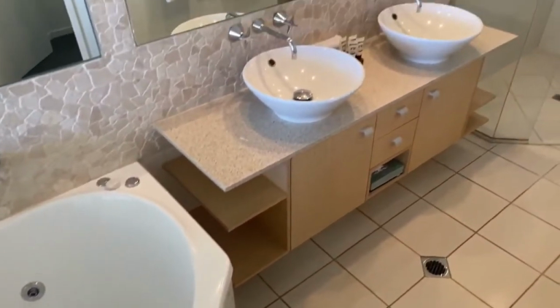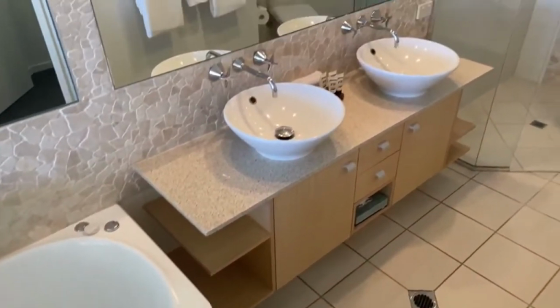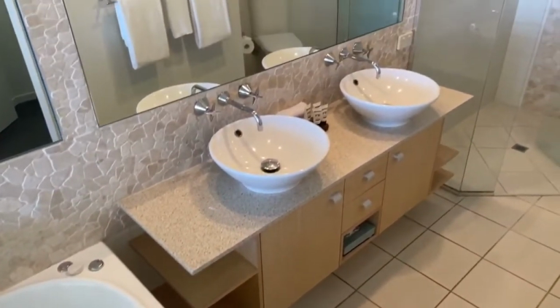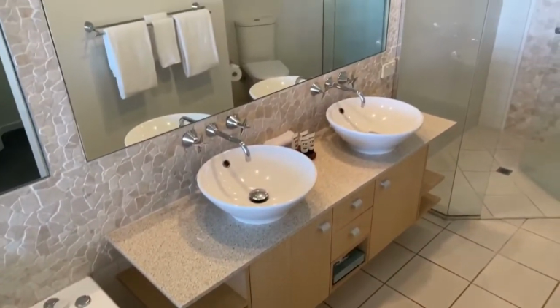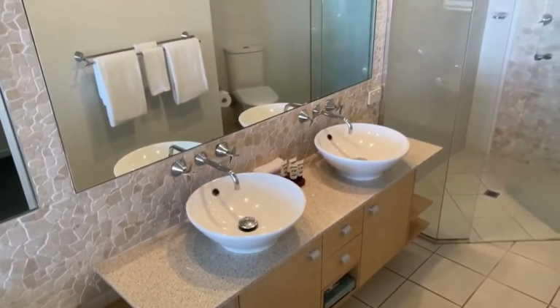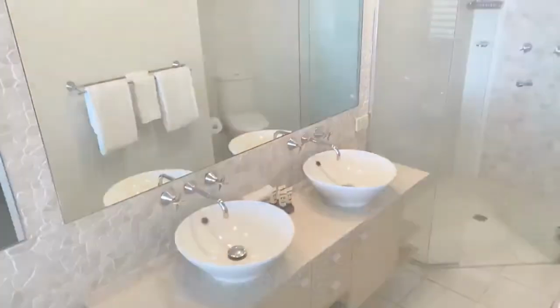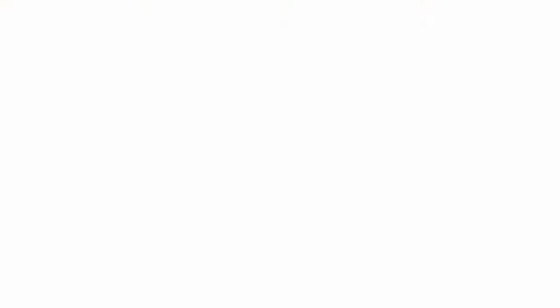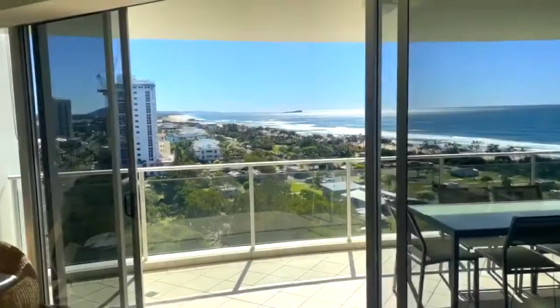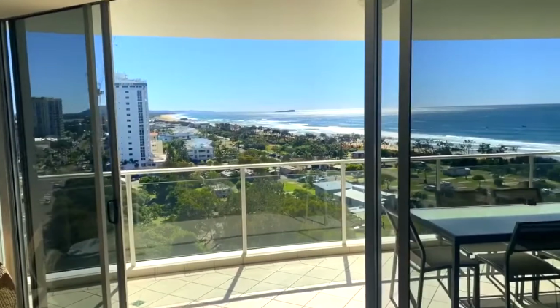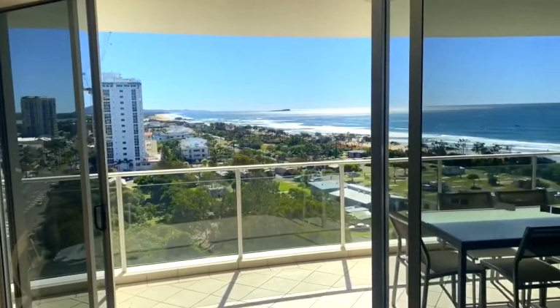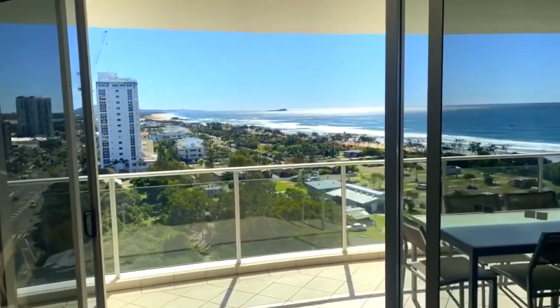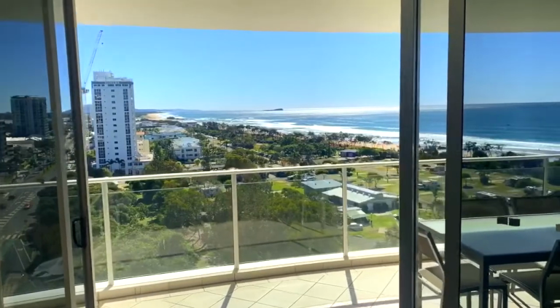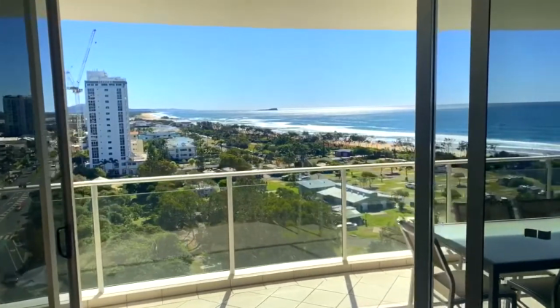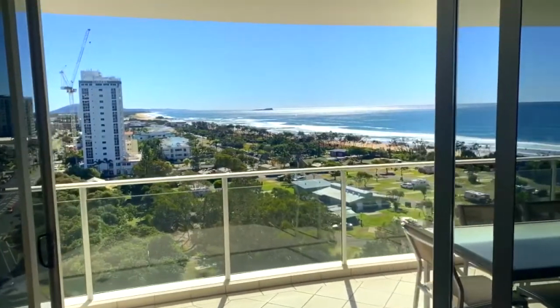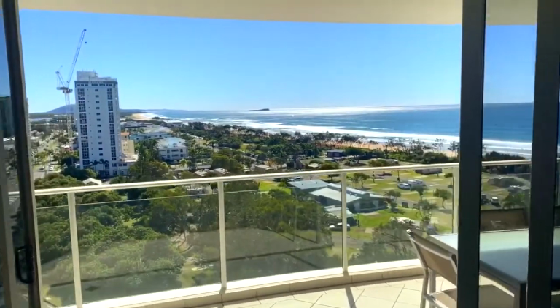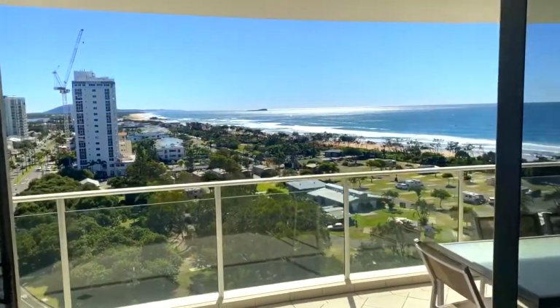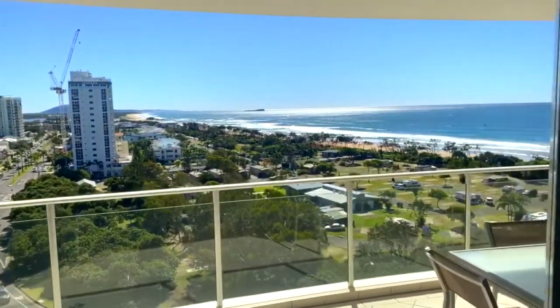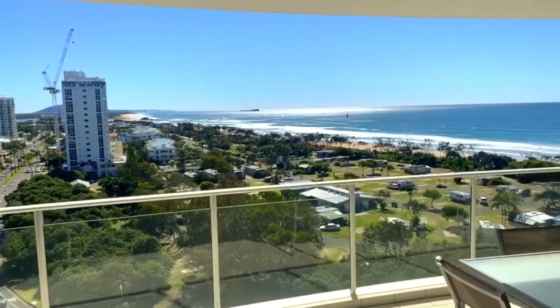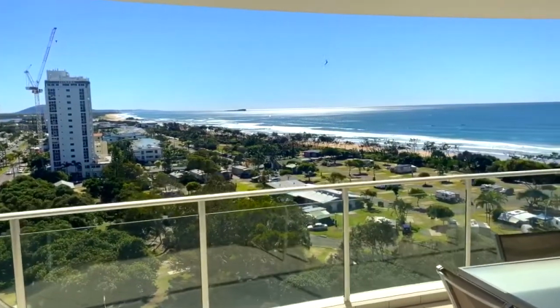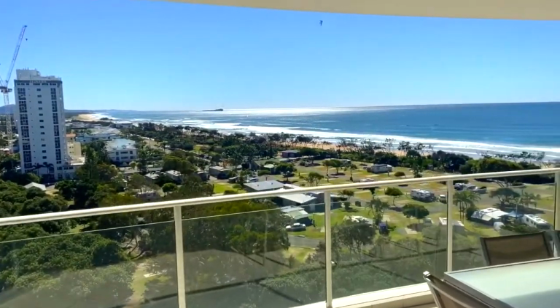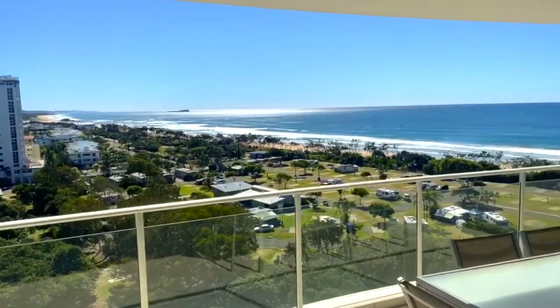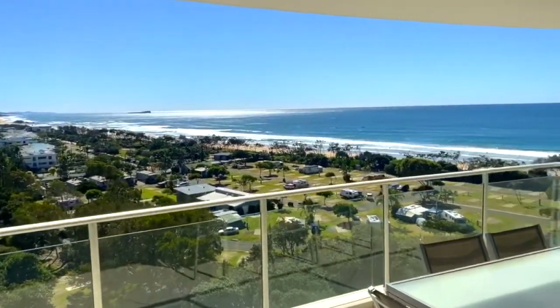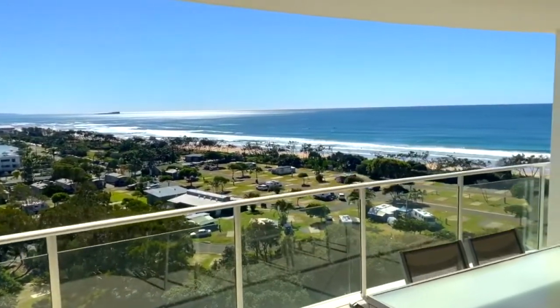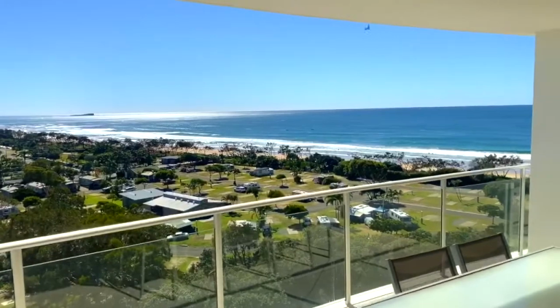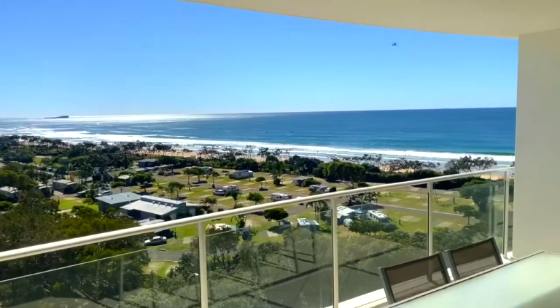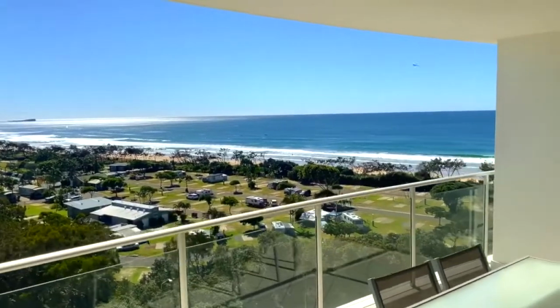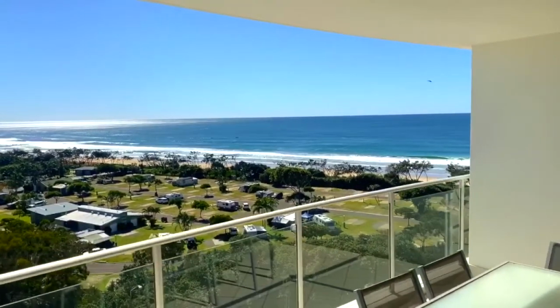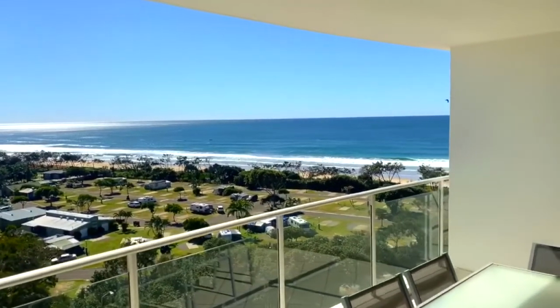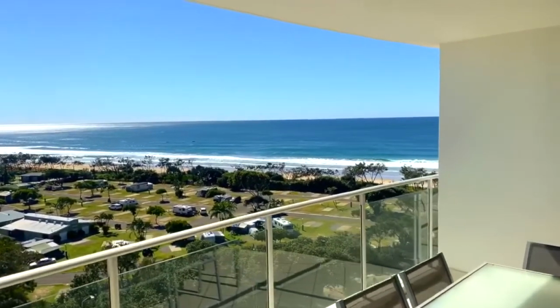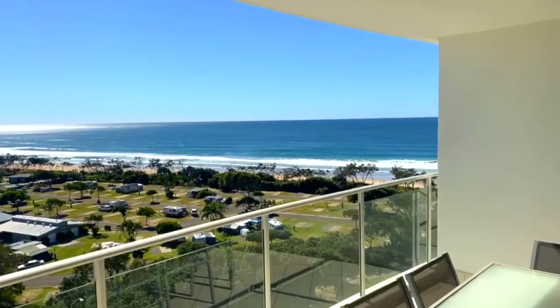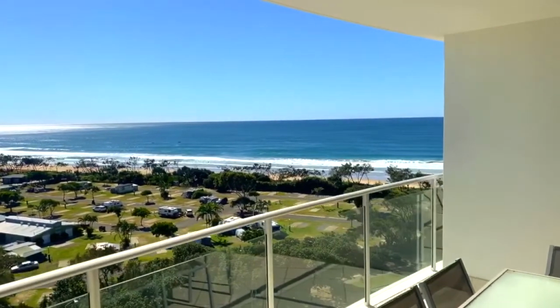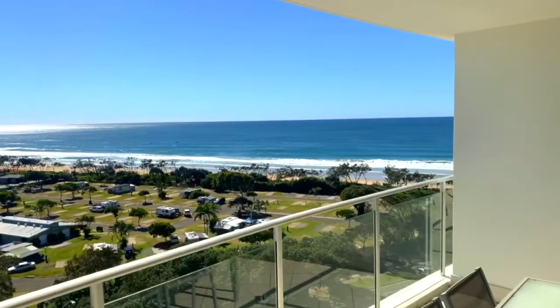as well as a great sized walk-in robe. Without a doubt, 1007 The Seahawks offers some of the very best coastal views the area has to offer. Not to mention, take full advantage of the highly sought after Sunshine Coast lifestyle.